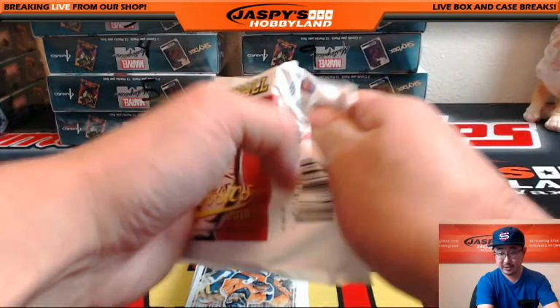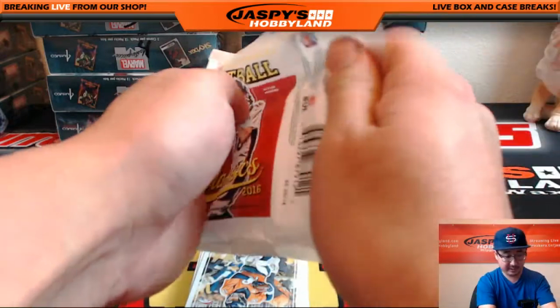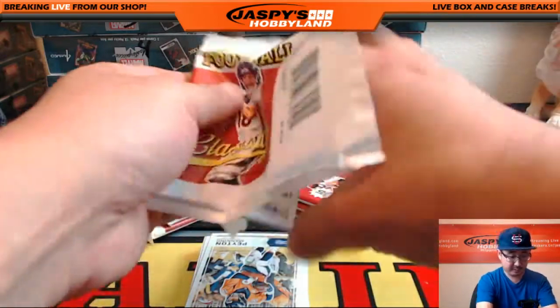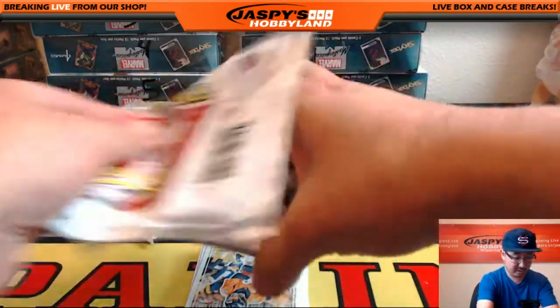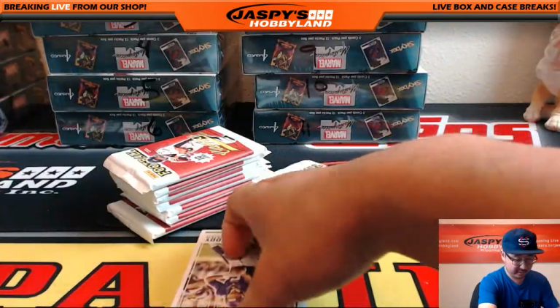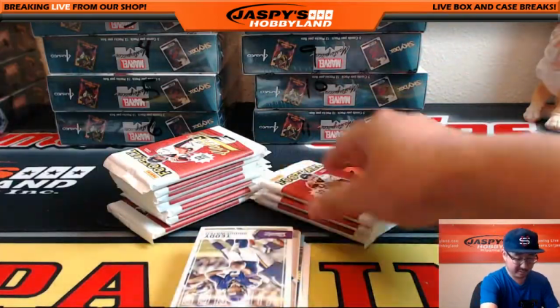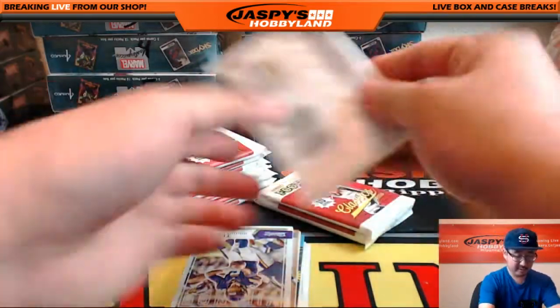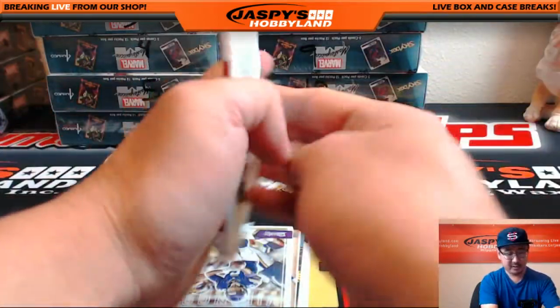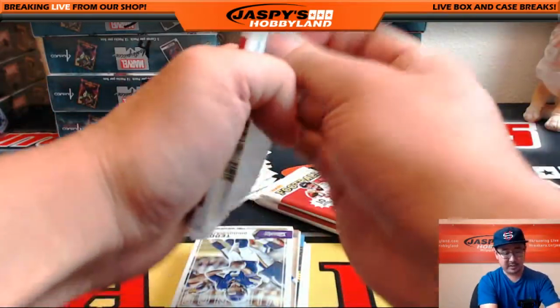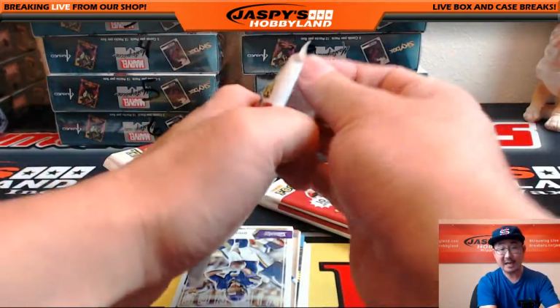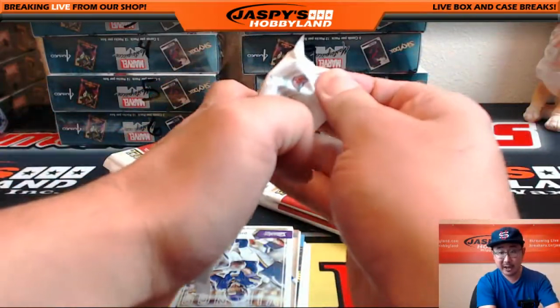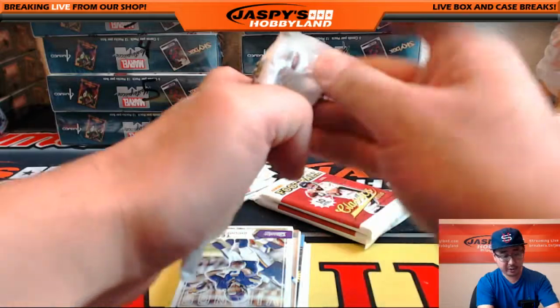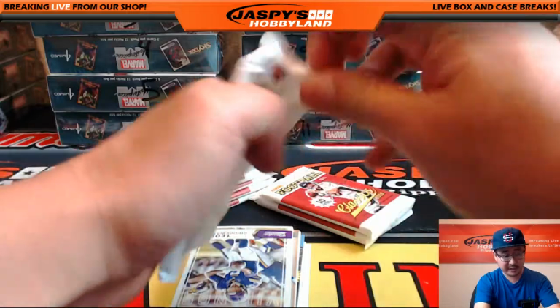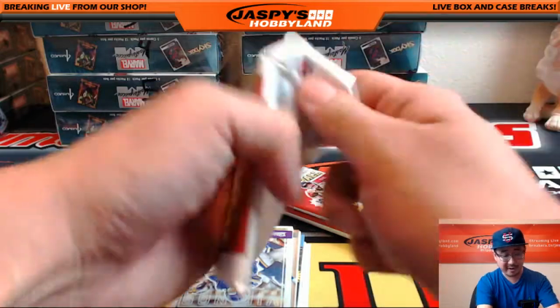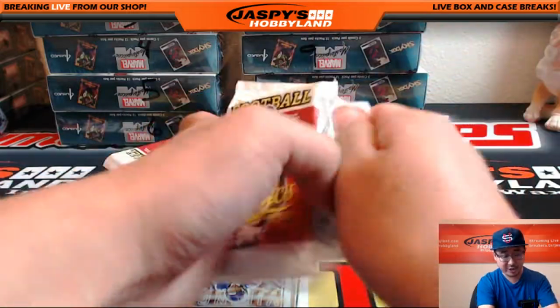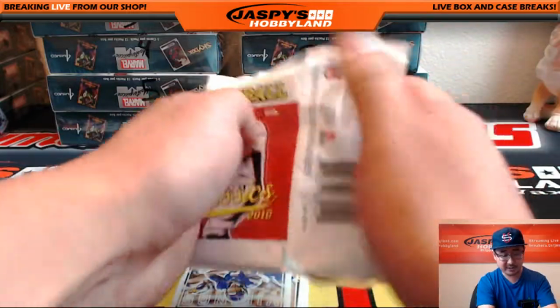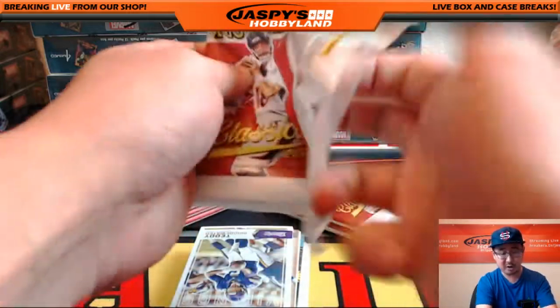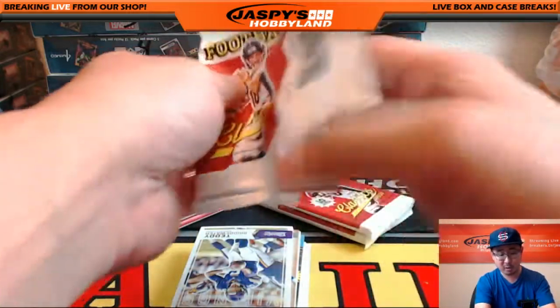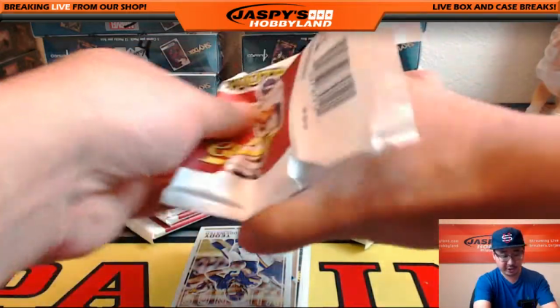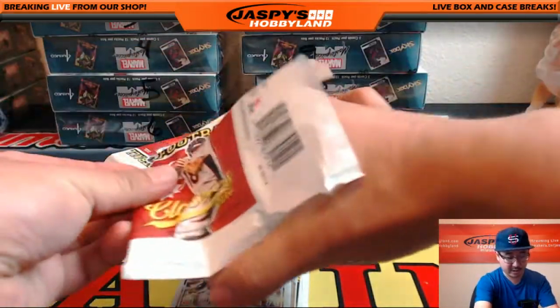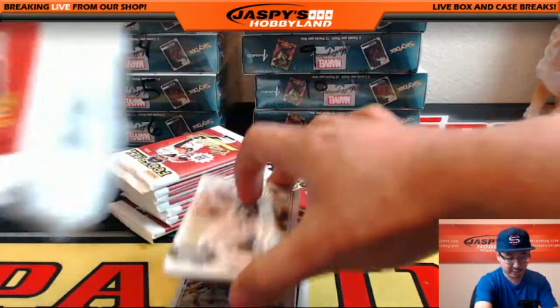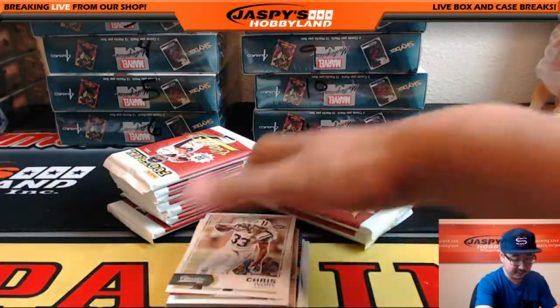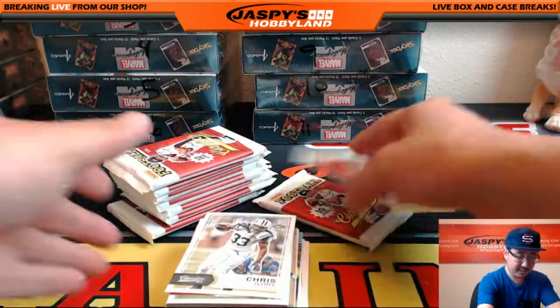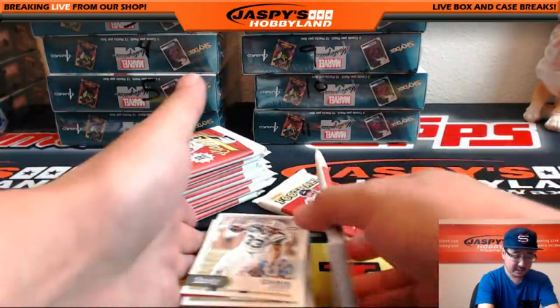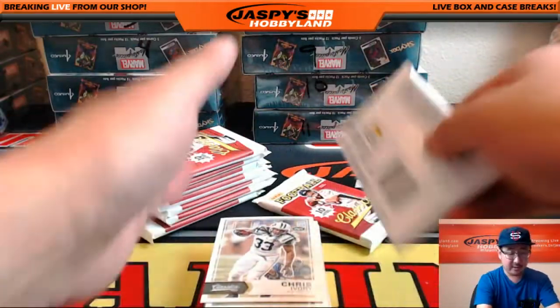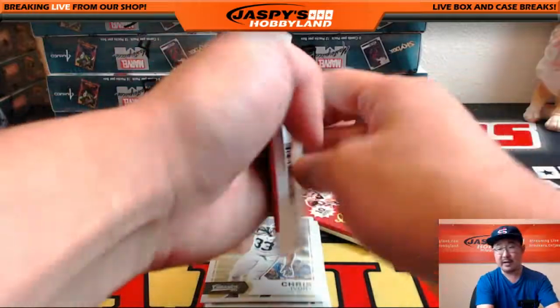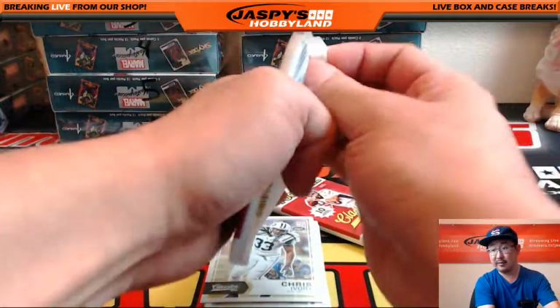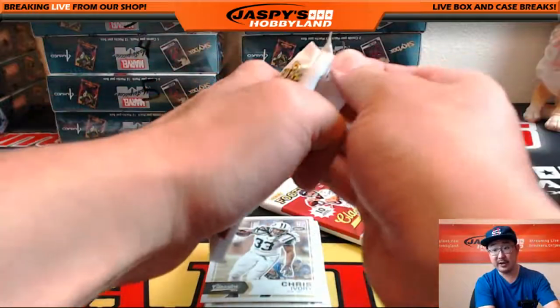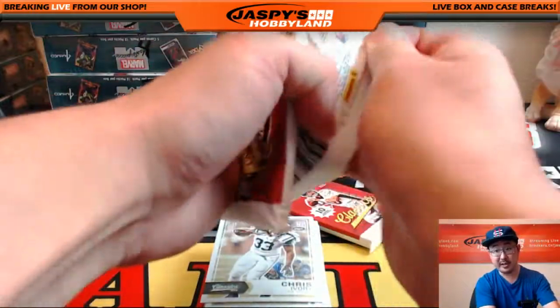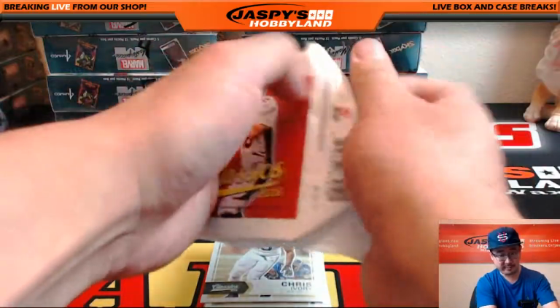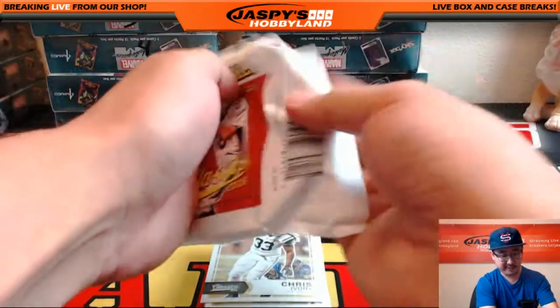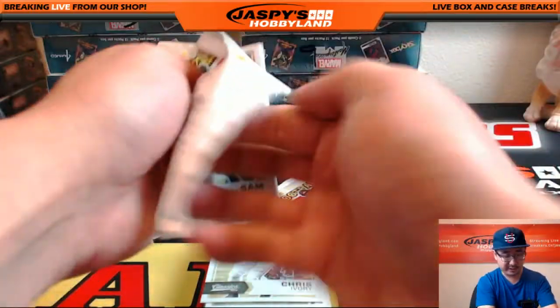I do like these cards. A lot of set-building opportunities and a lot of variations. If you go to cardboardconnection.com, you should be able to see all the variations there — big variation list.